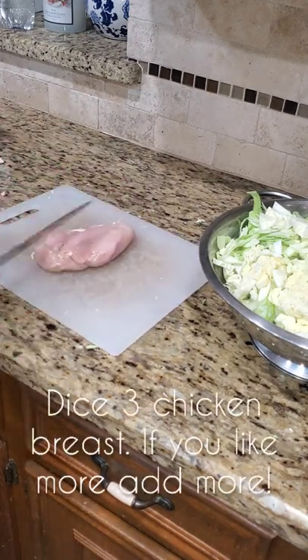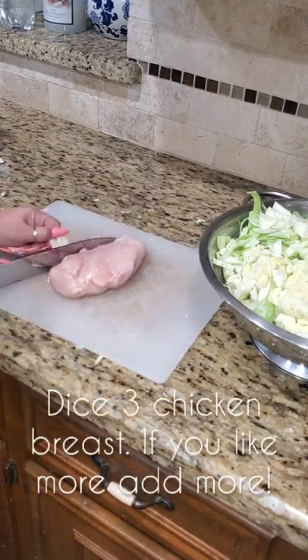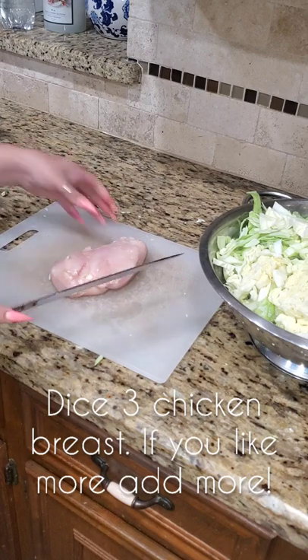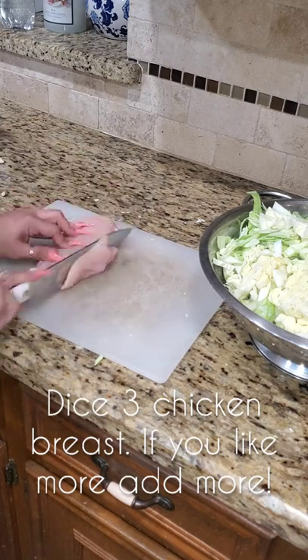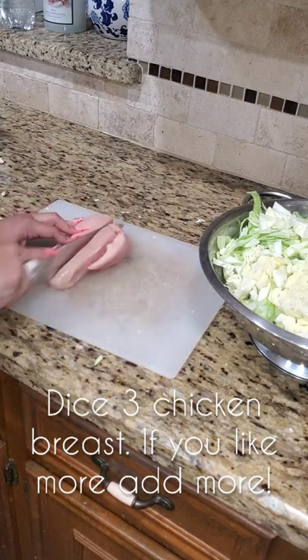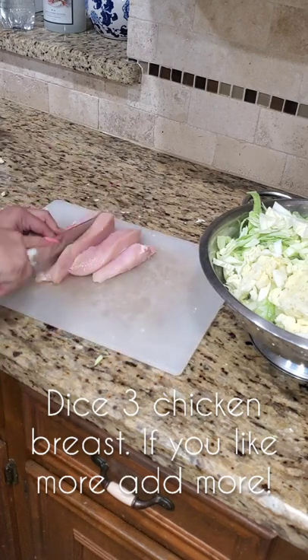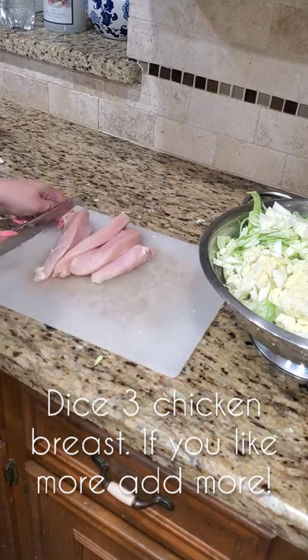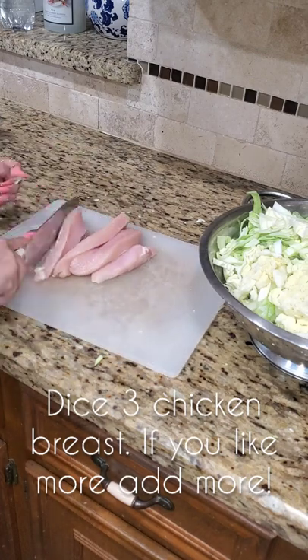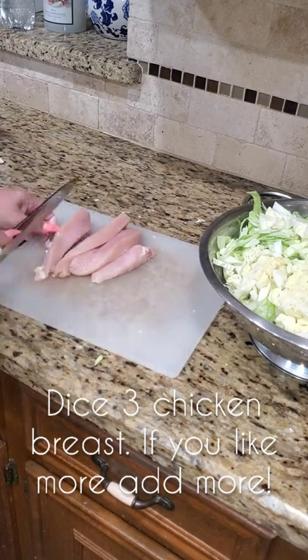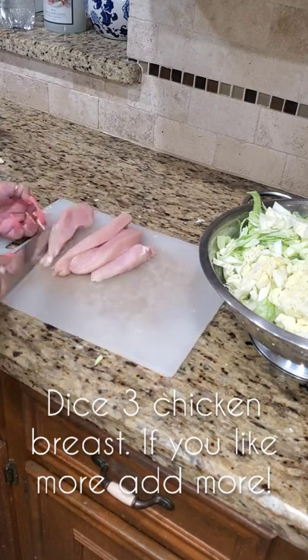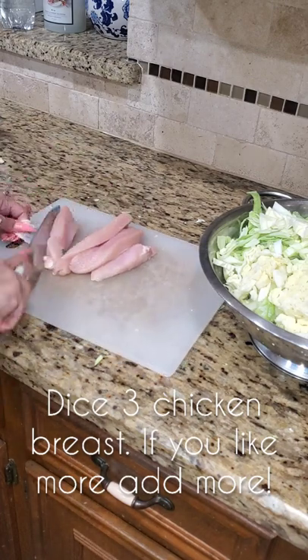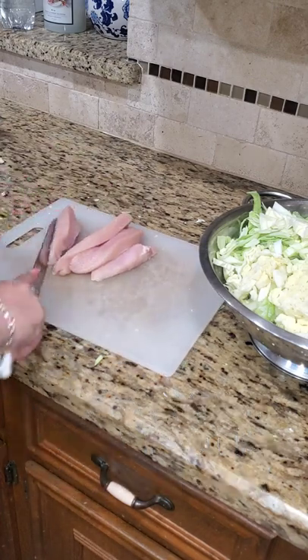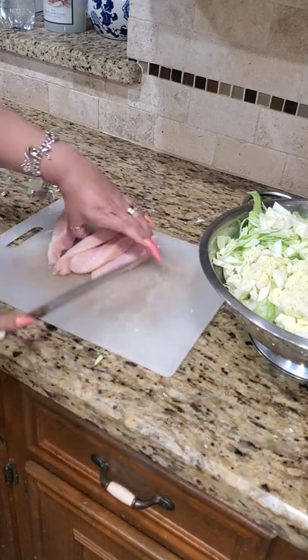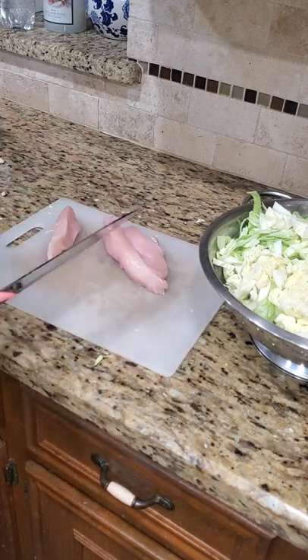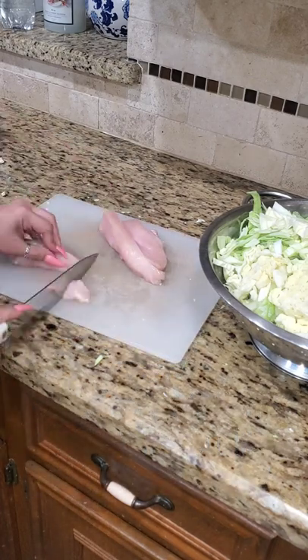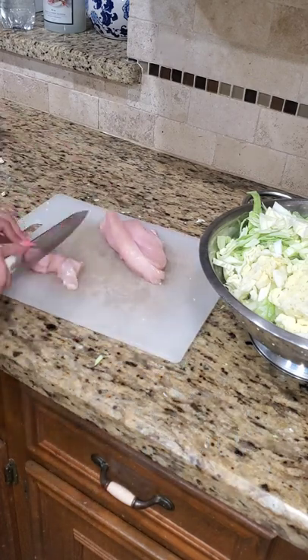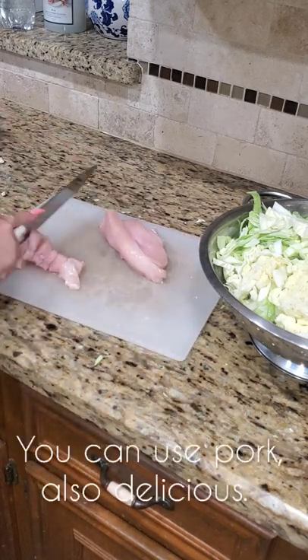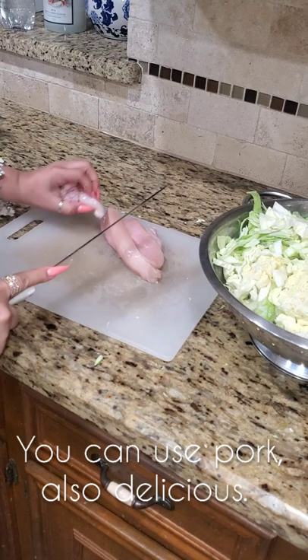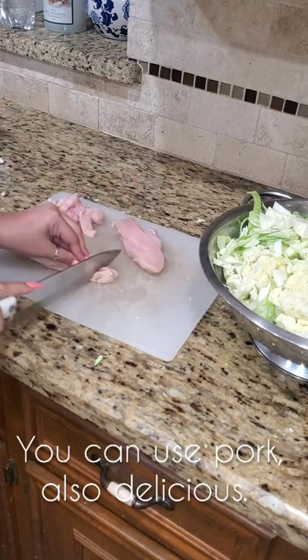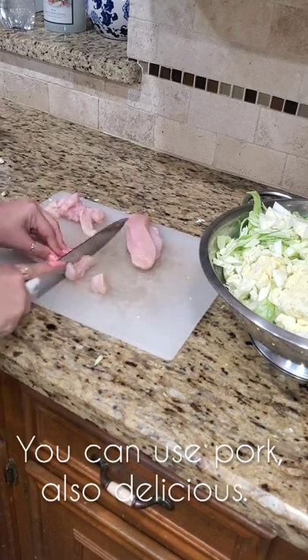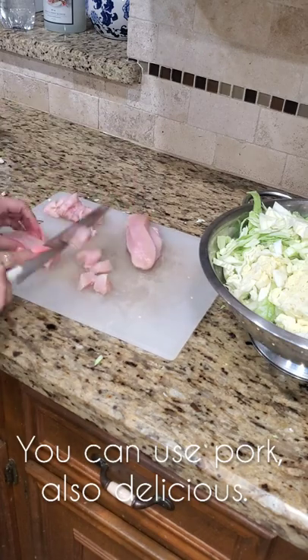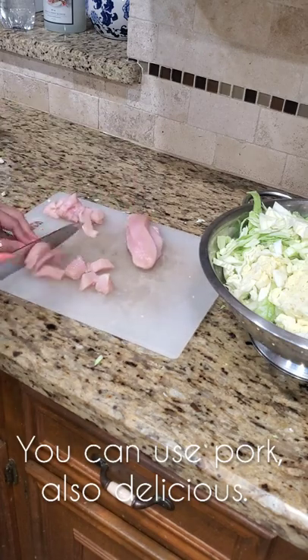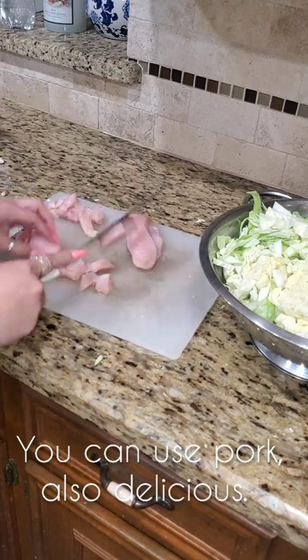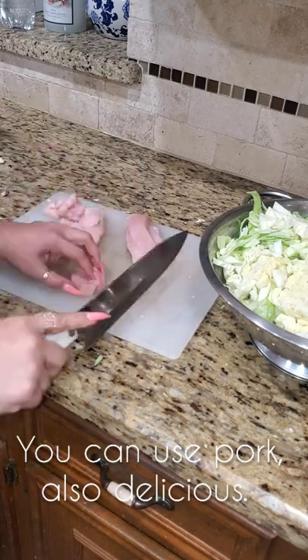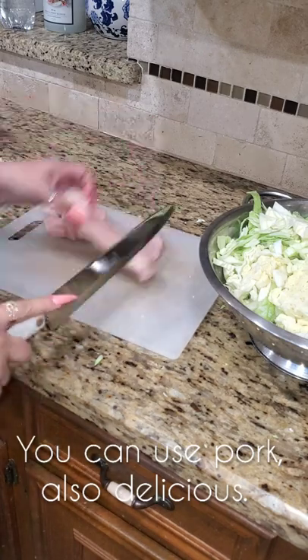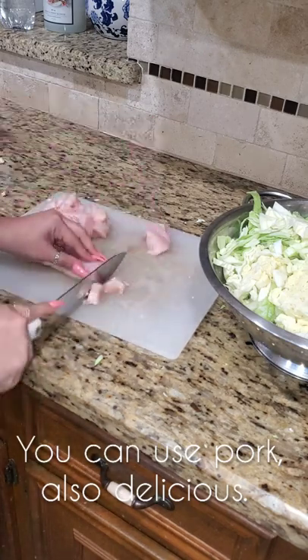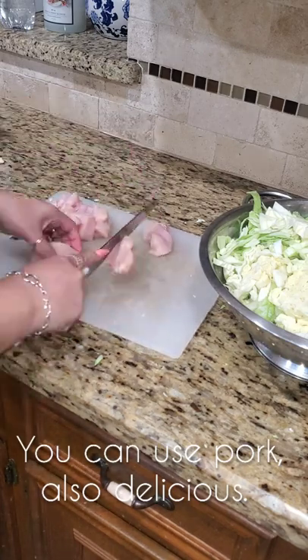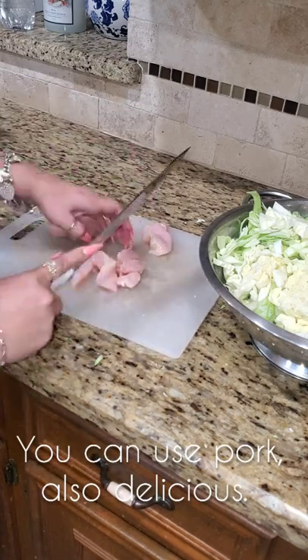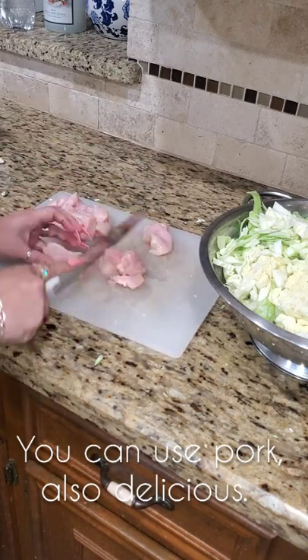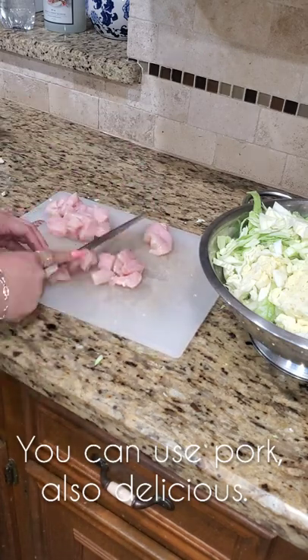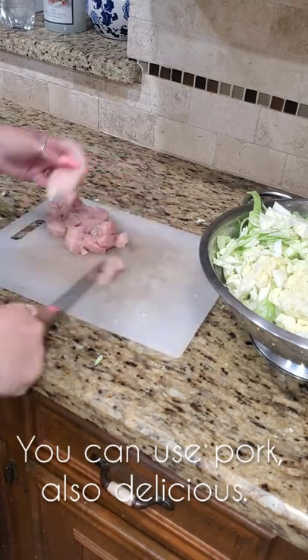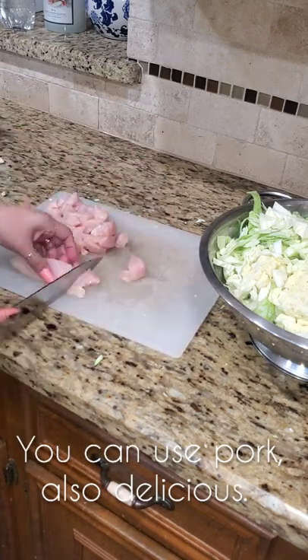I like it in smaller pieces because I have a five-year-old and it's just easier for him to eat it and for you to enjoy it in a bowl as a stew. I also used three chicken breasts for this recipe, but if you have a smaller or larger family, you can add or remove as needed.